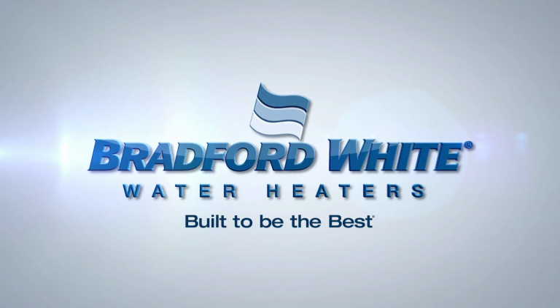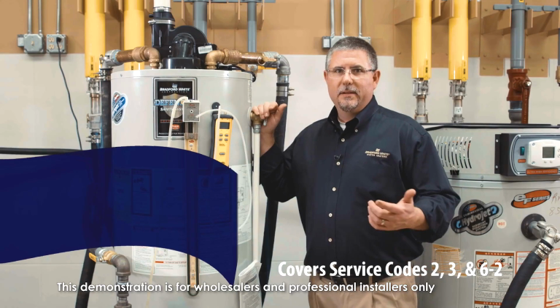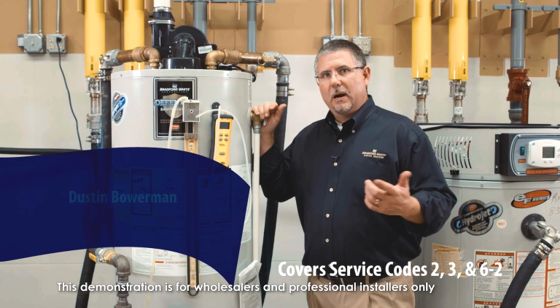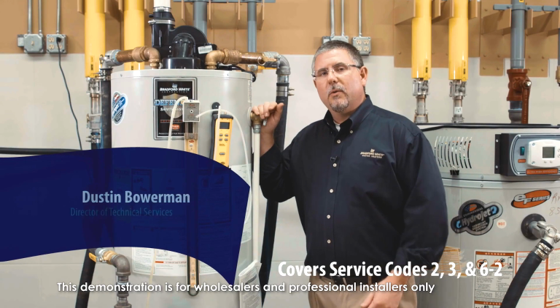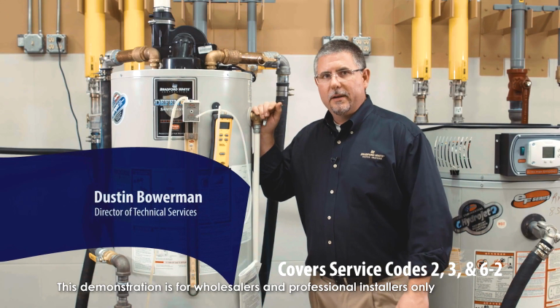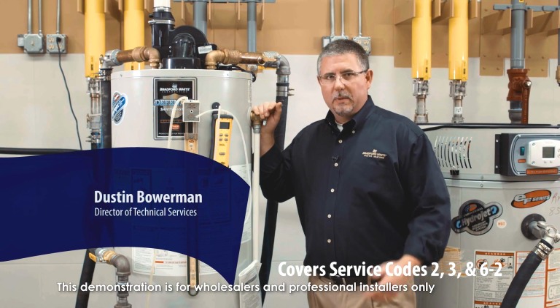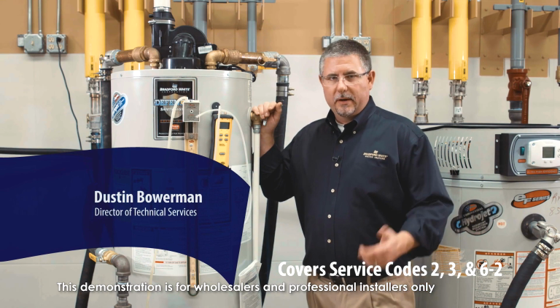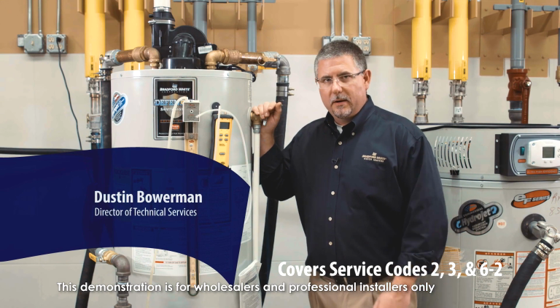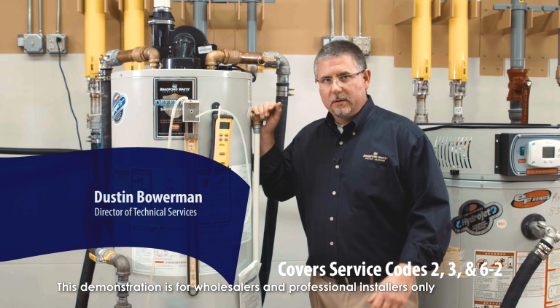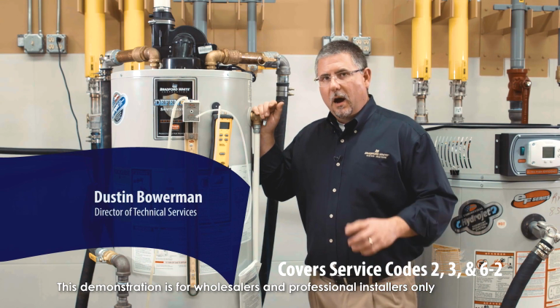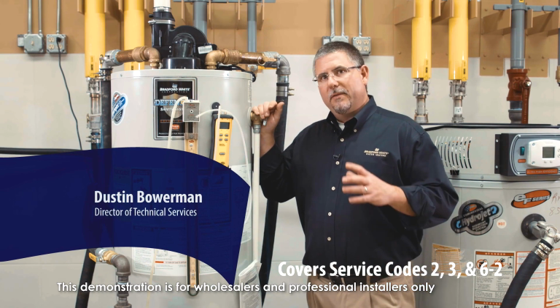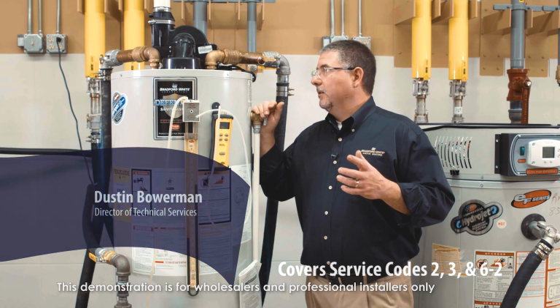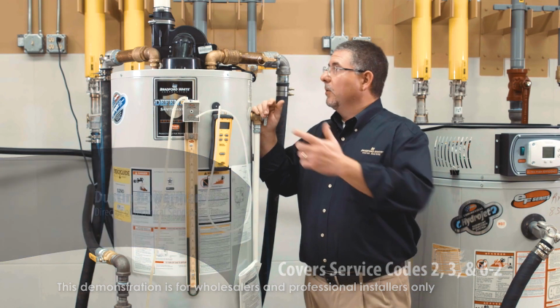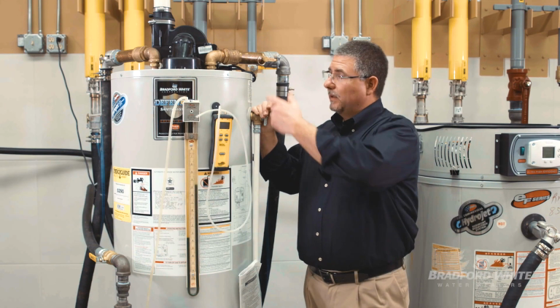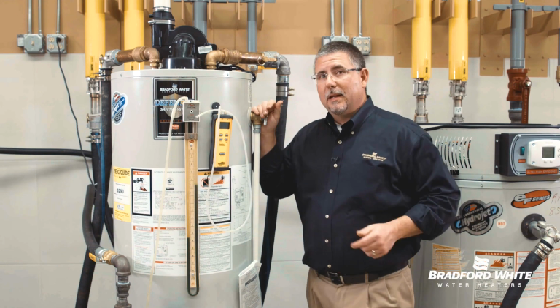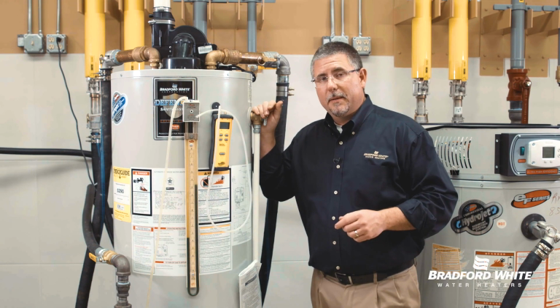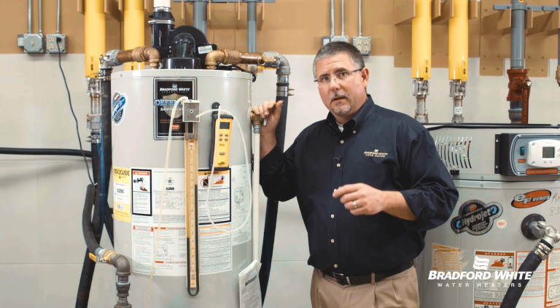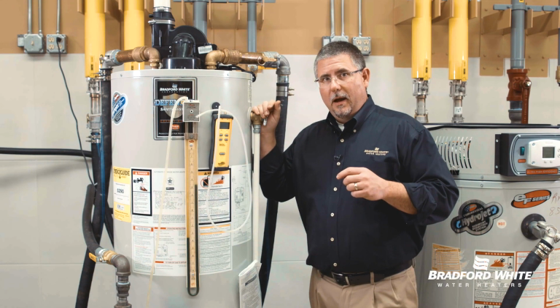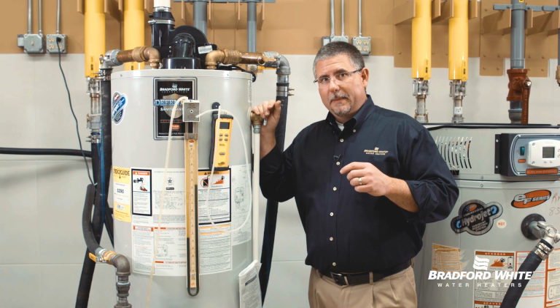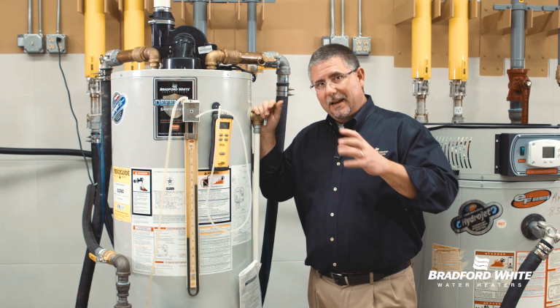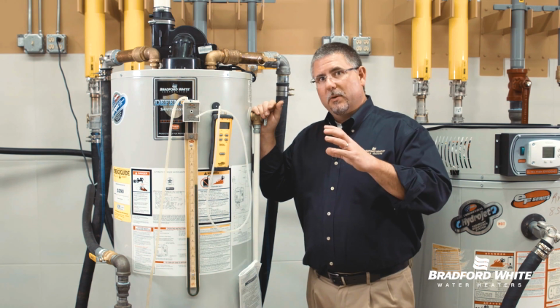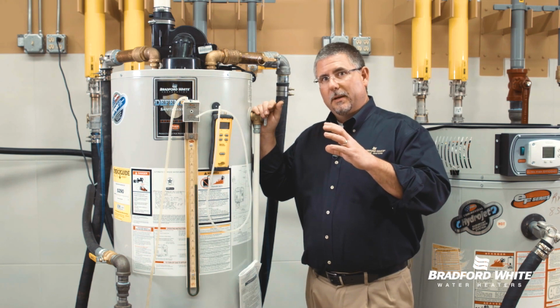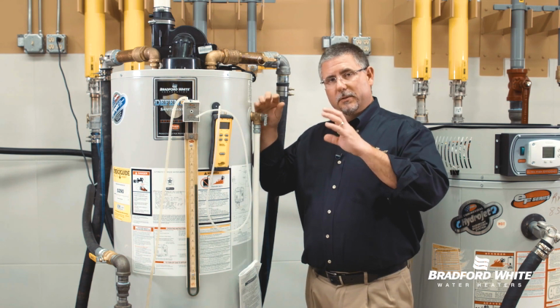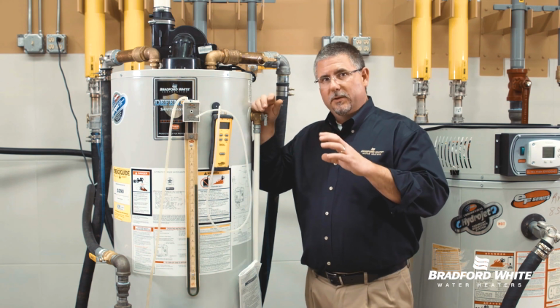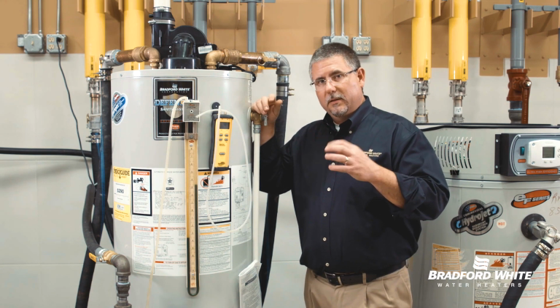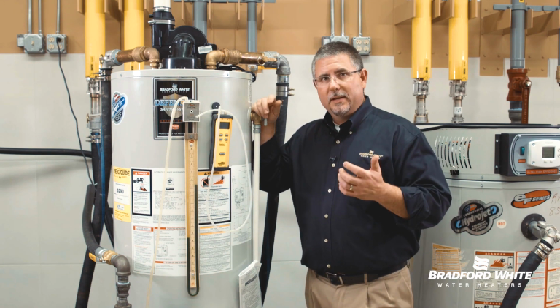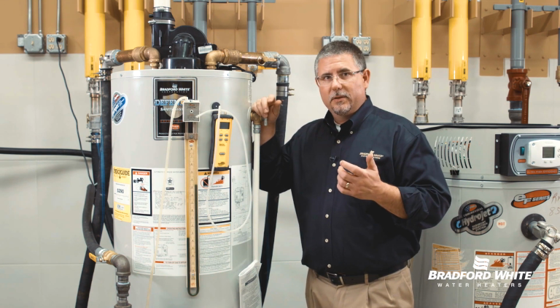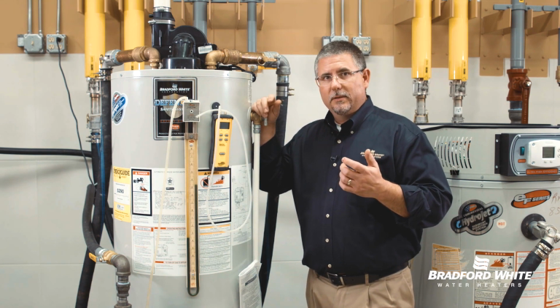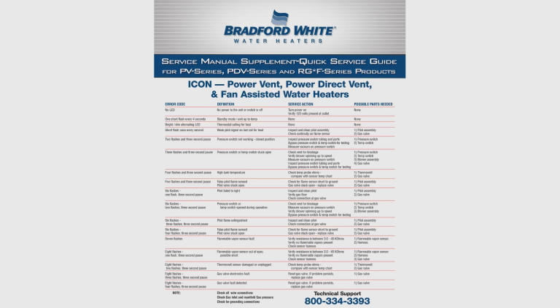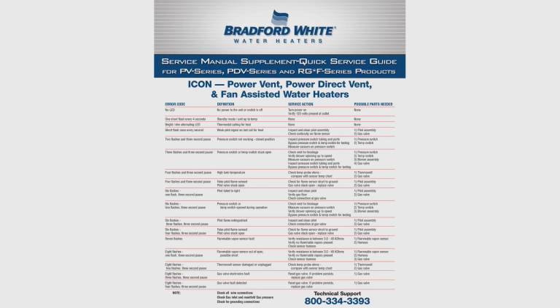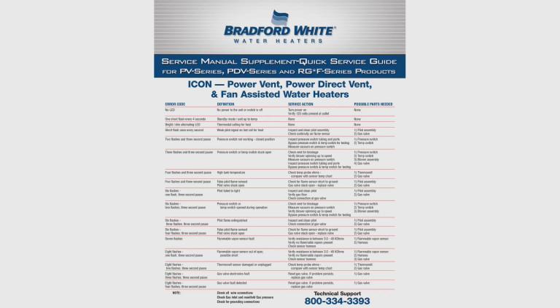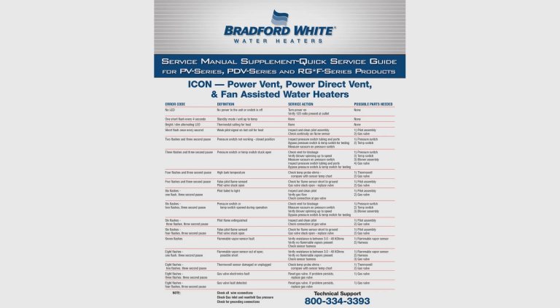Fan assist, power vent water heaters, and power direct vent water heaters all have a fan or blower assembly up on top of them. Inside the blower assembly there's a service panel, a couple of safety circuits, and three specific error codes.